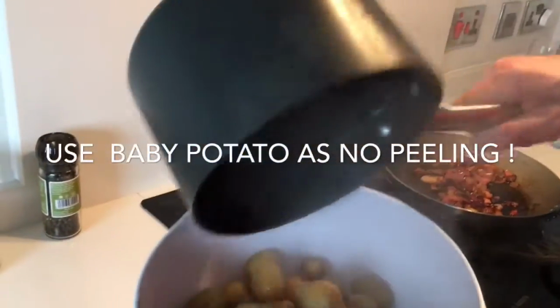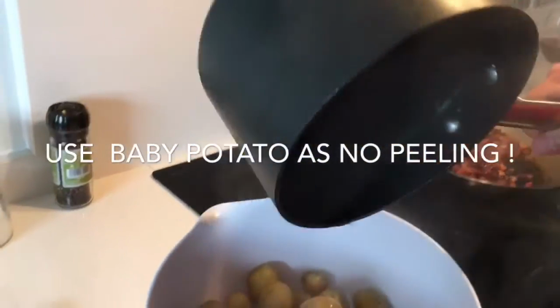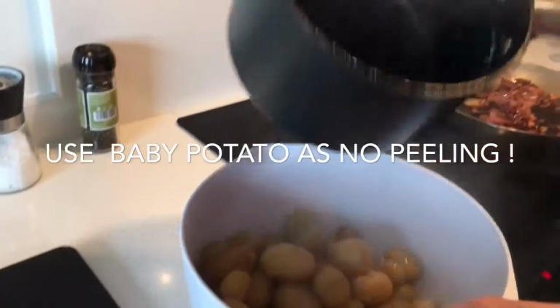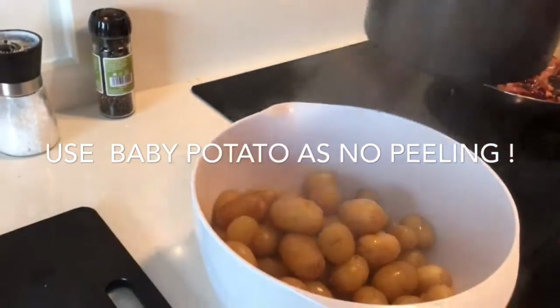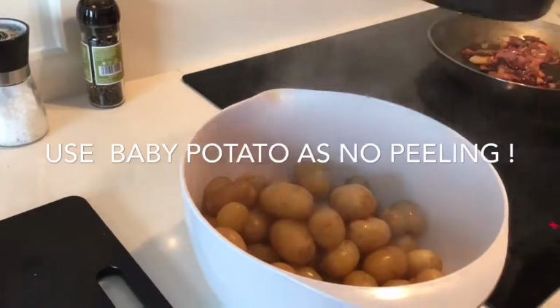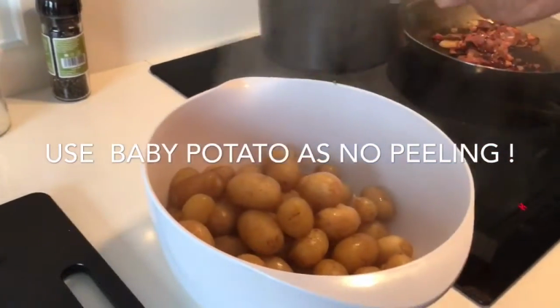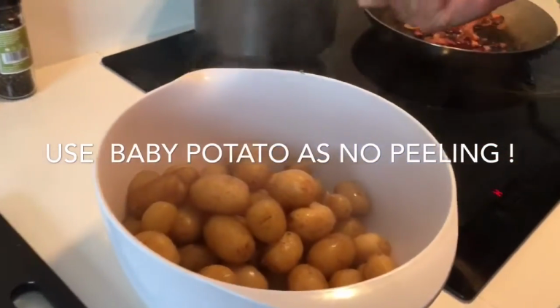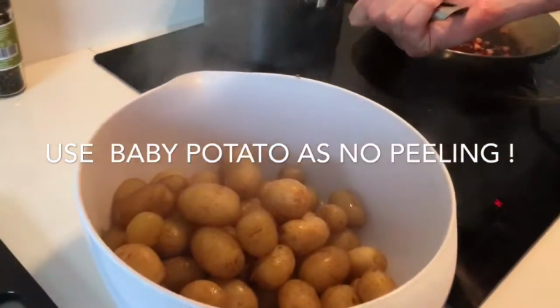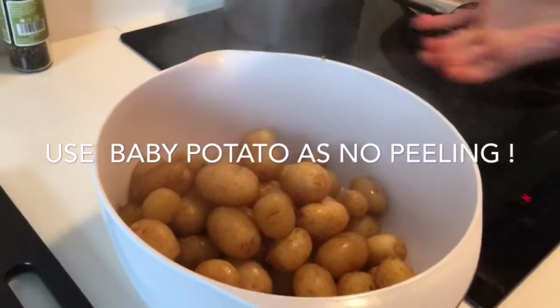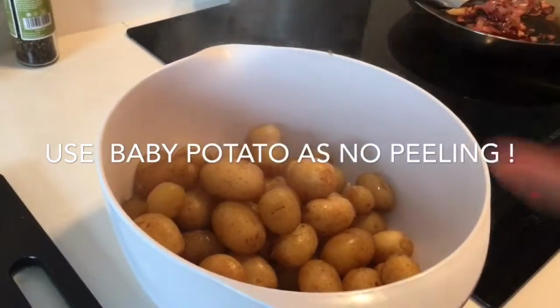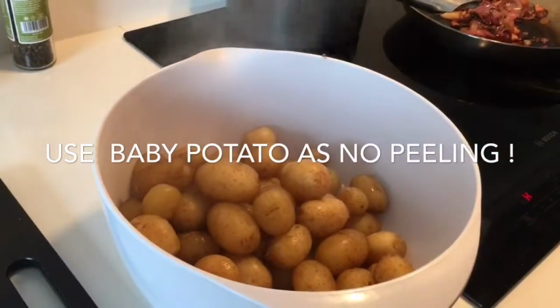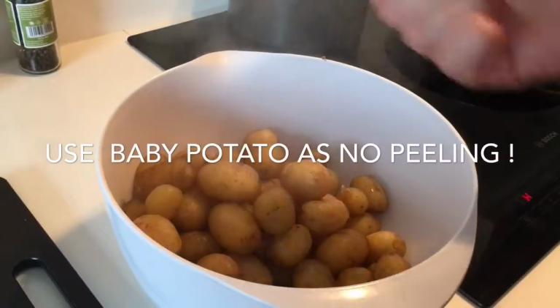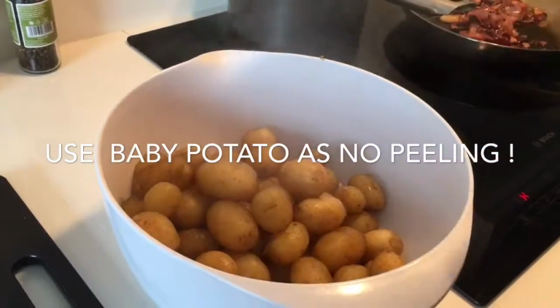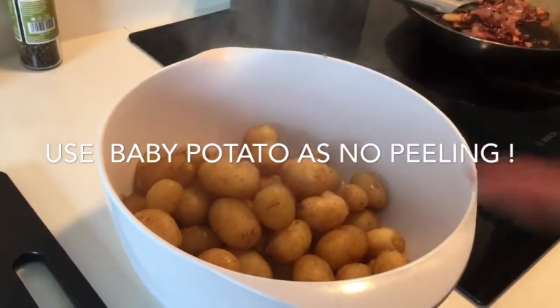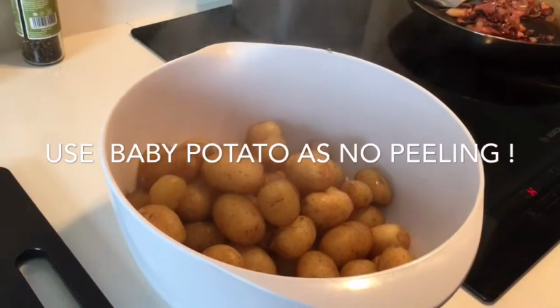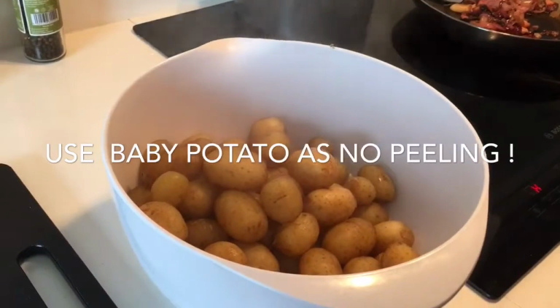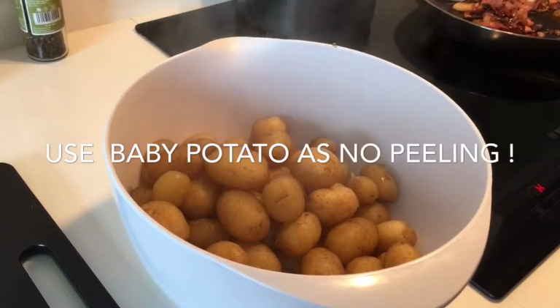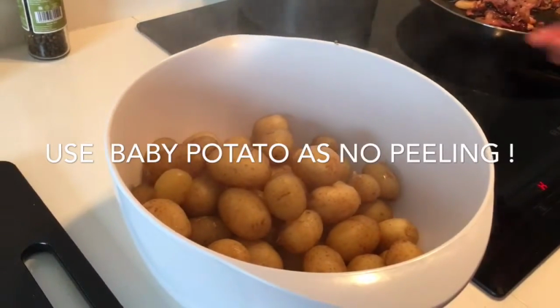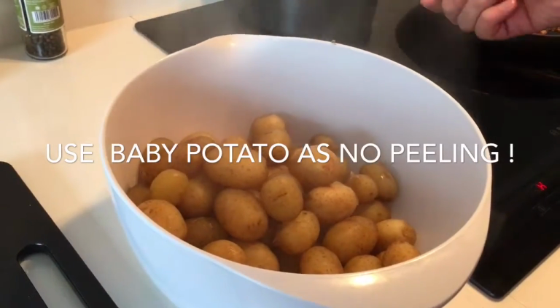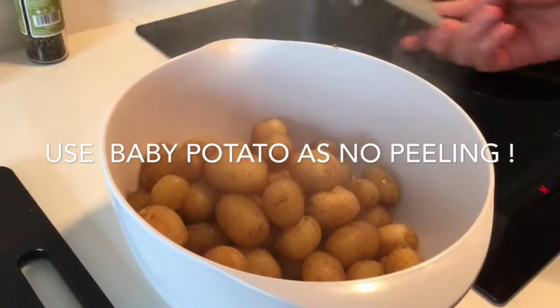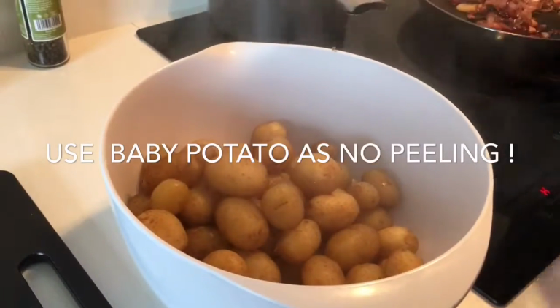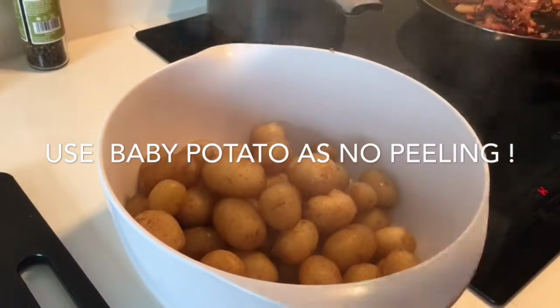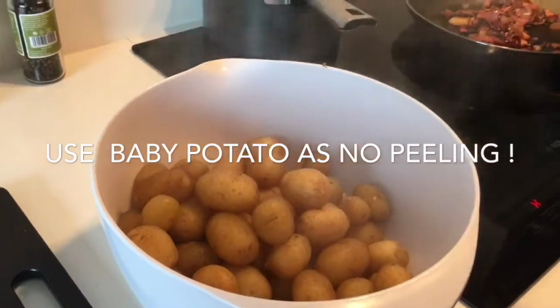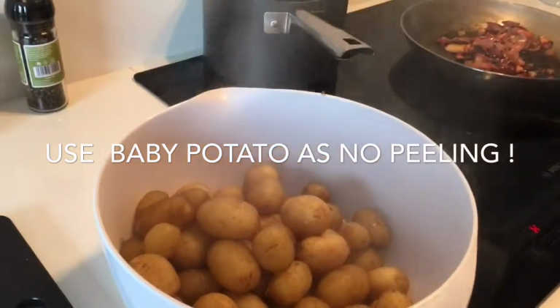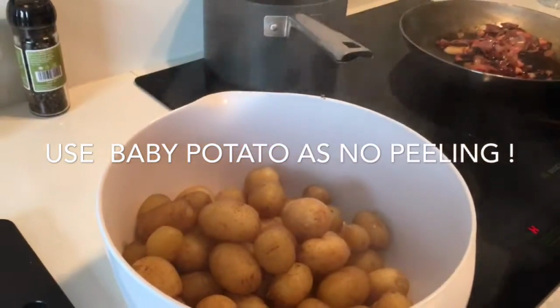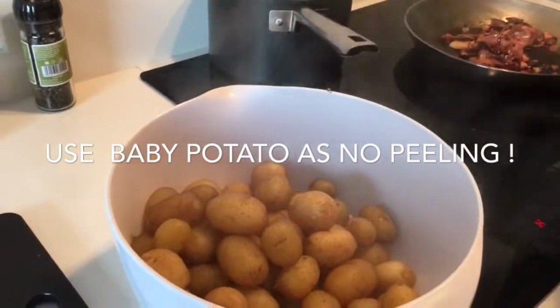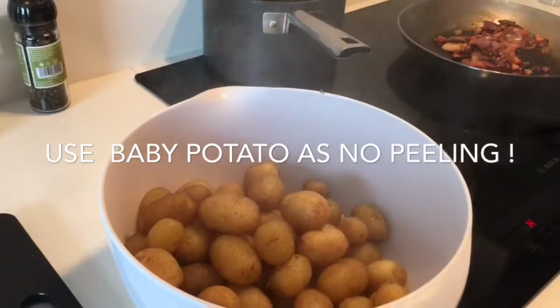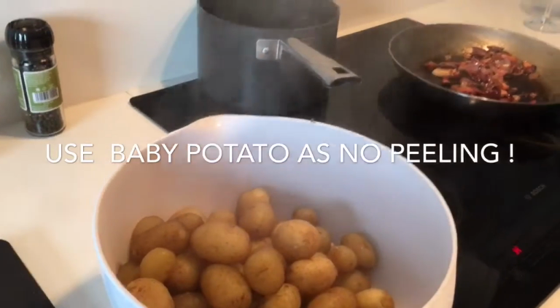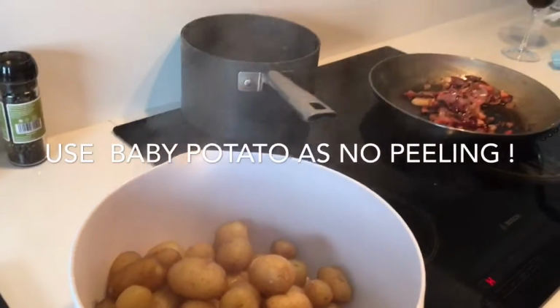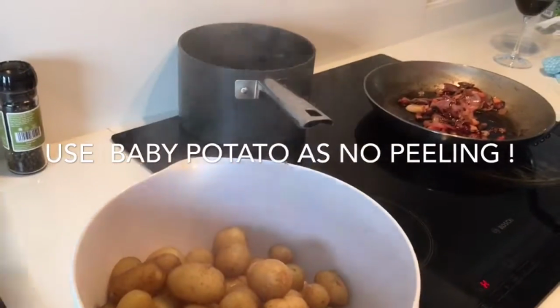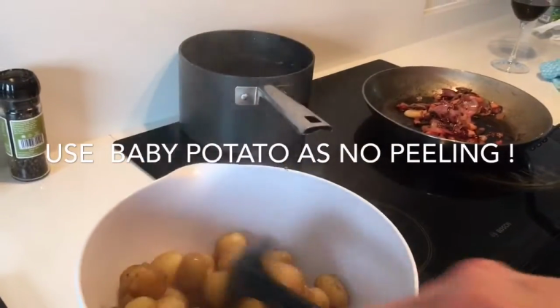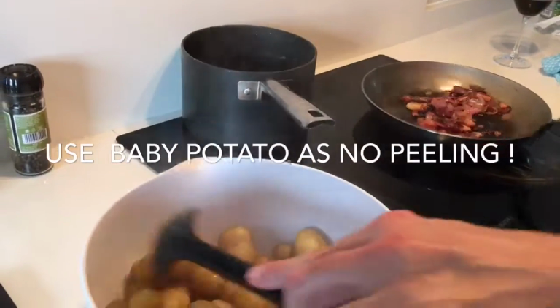What I've used here is baby potatoes. The main thing is it's so simple — they're really waxy but you don't have to peel them, so it saves you so much time. When you get those big potatoes you've got to peel them, and when you're barbecuing you don't want to waste time doing that.